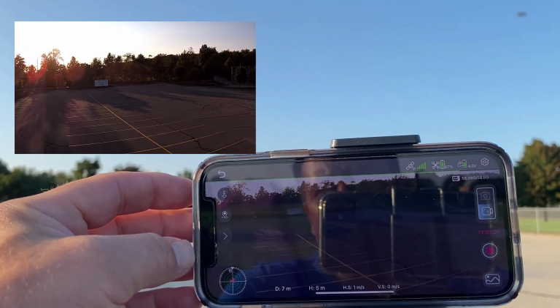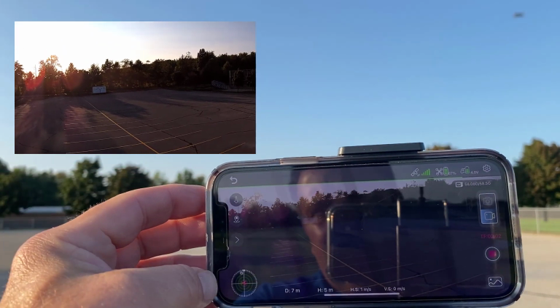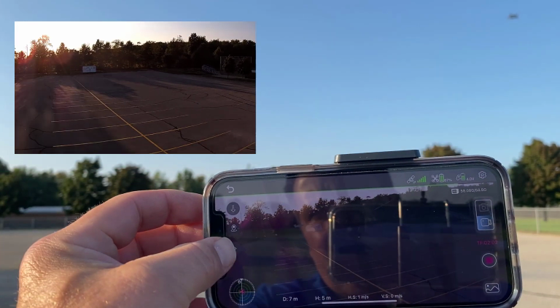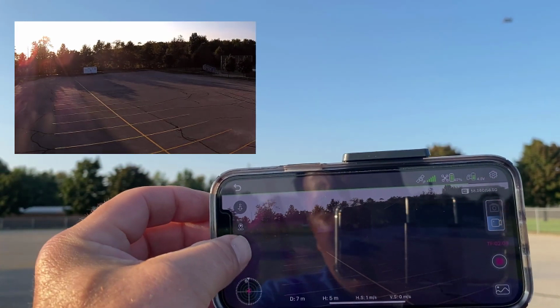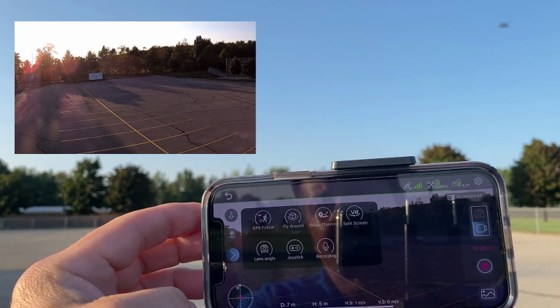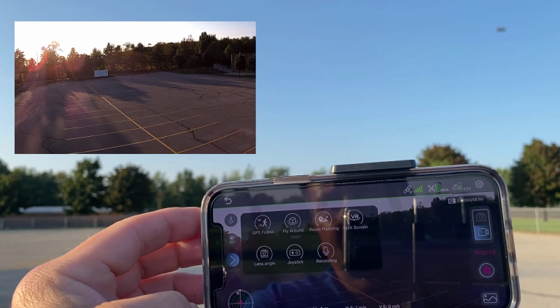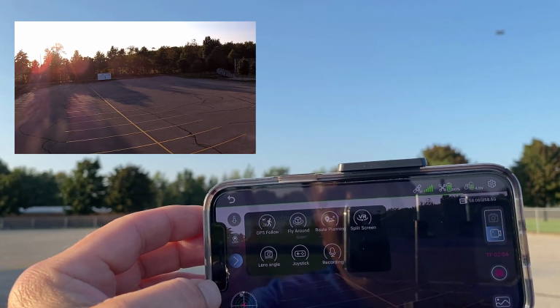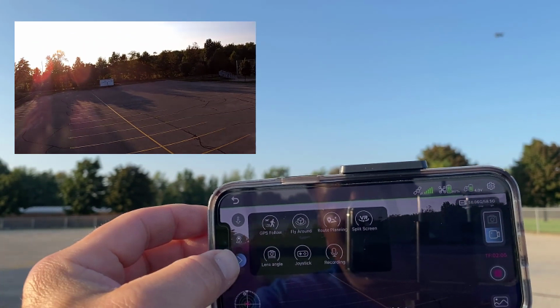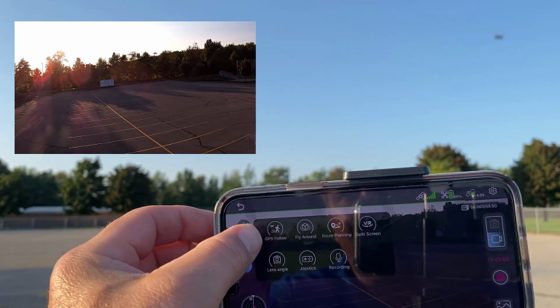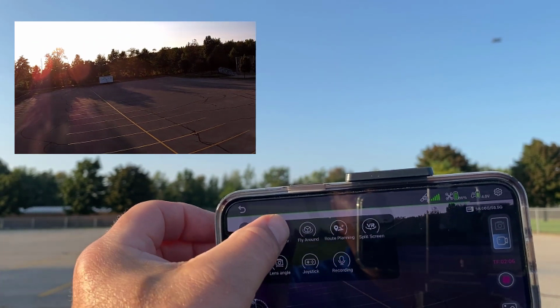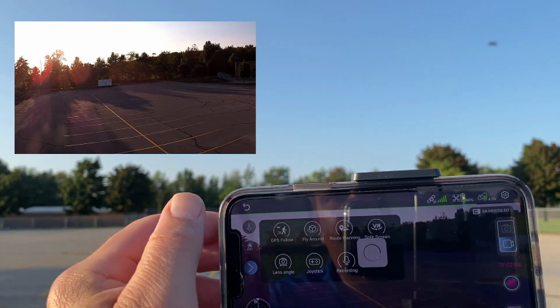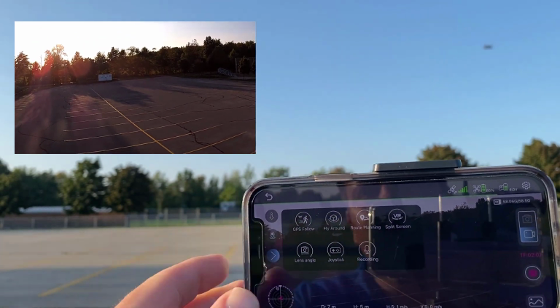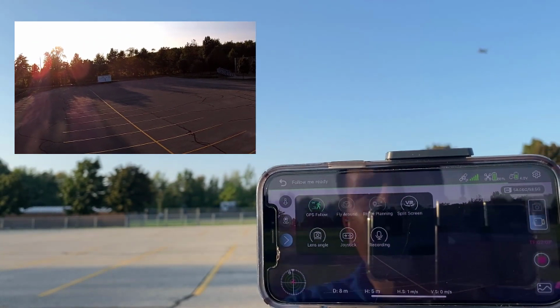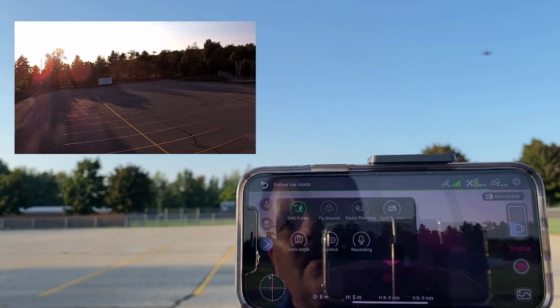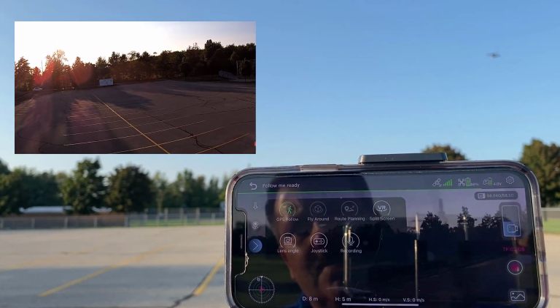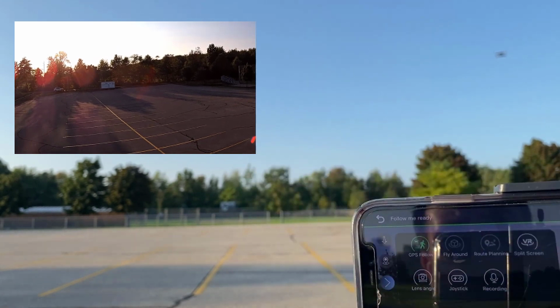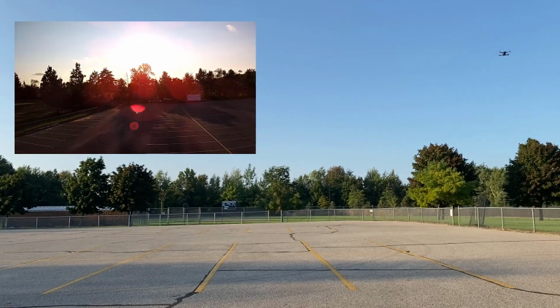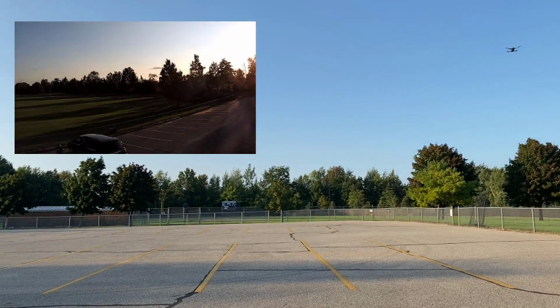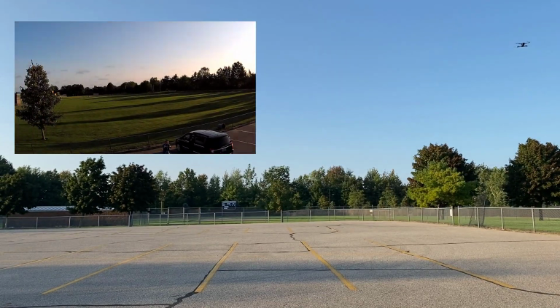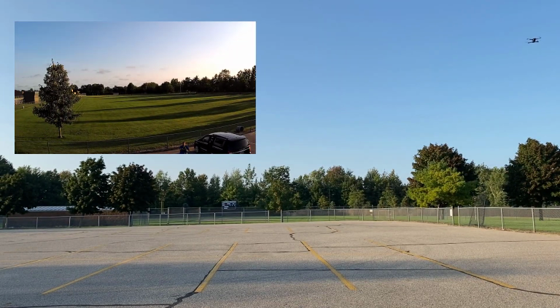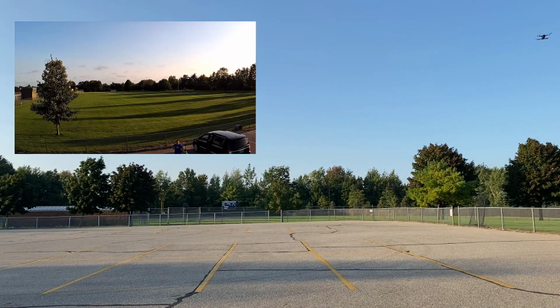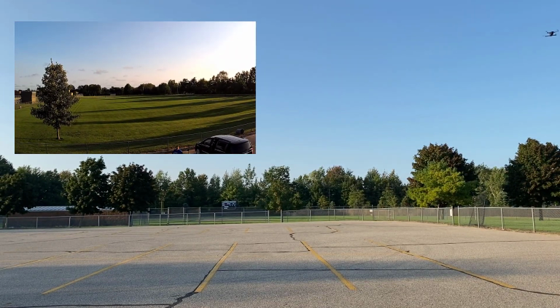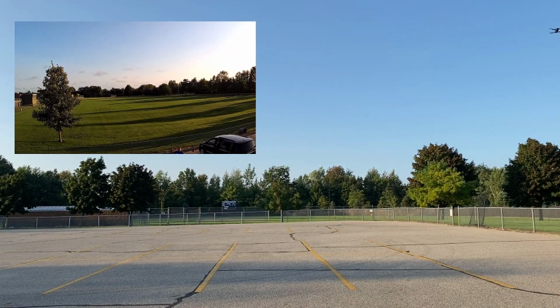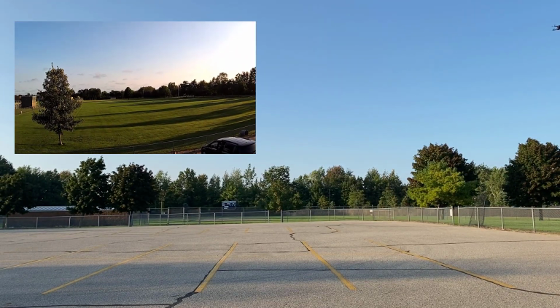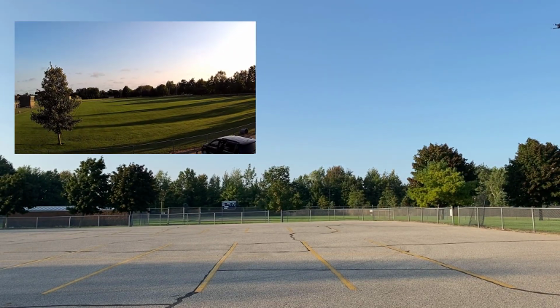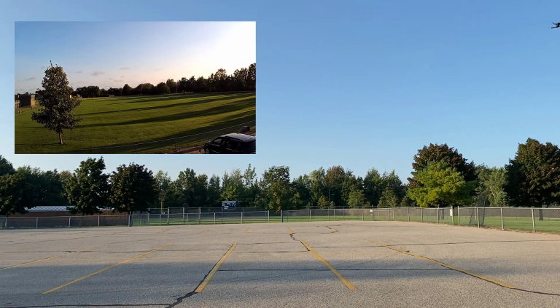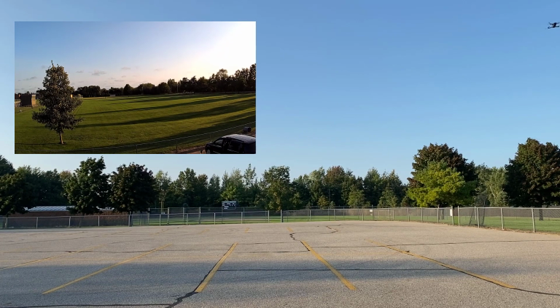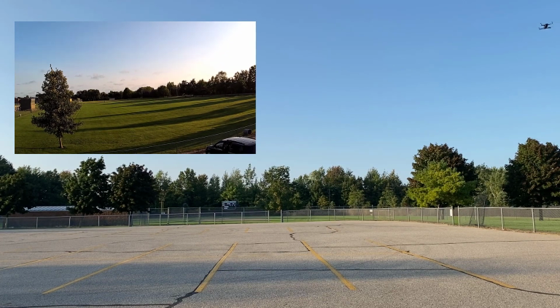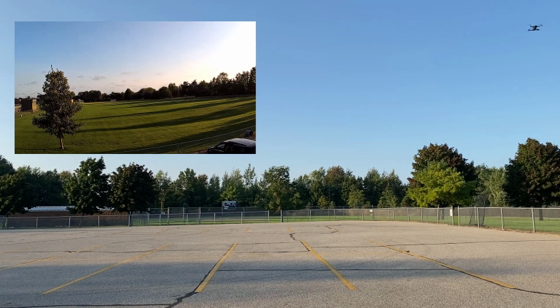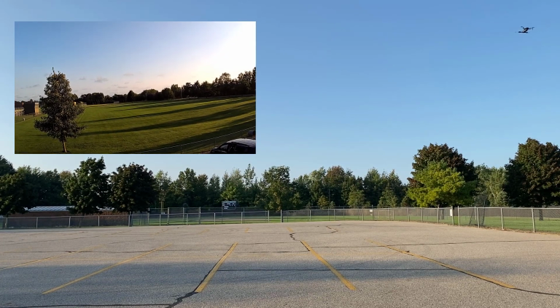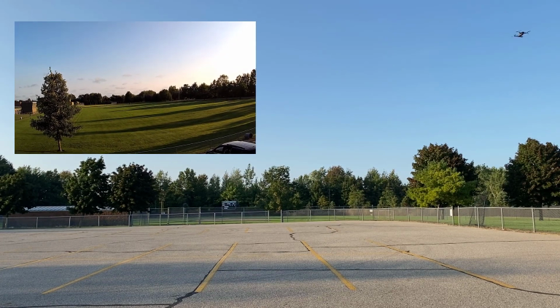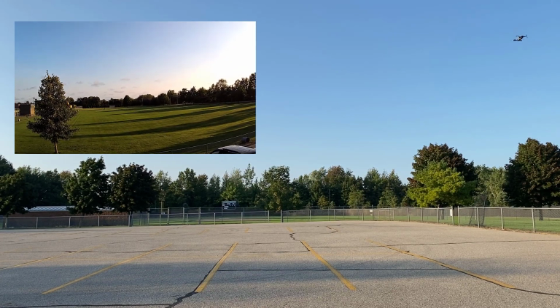When I talk about built-in modes, I'm talking about these right here. So if we tap that arrow, it has got a GPS follow mode — right now it is following me as I move this way. The drone is tracking me, as you can tell, and my microphone stays with me.